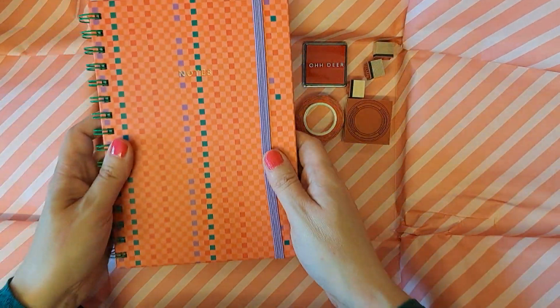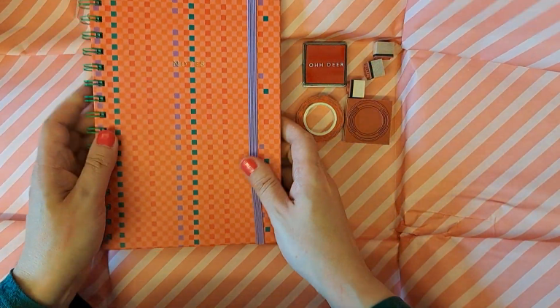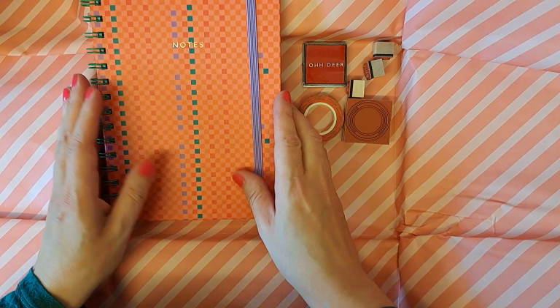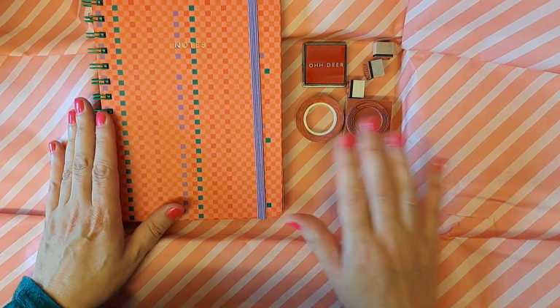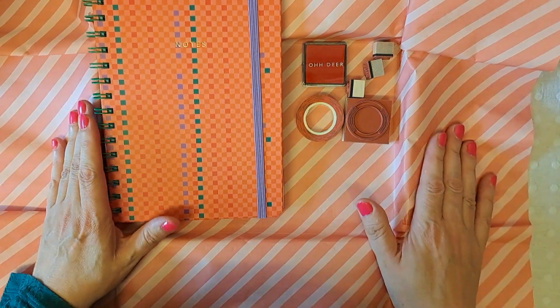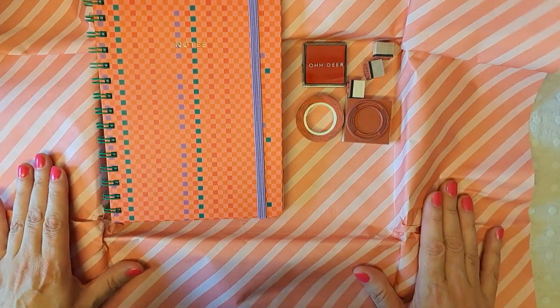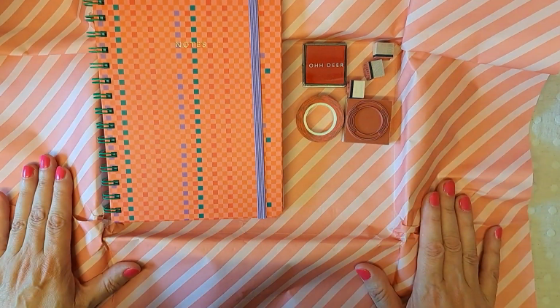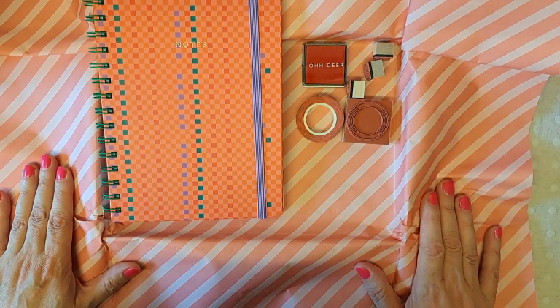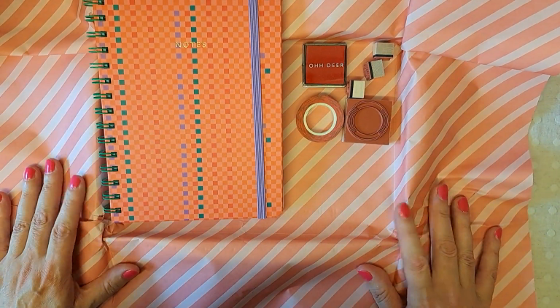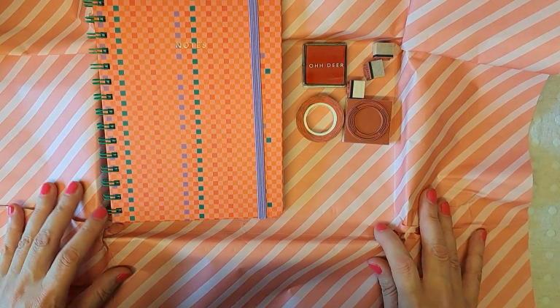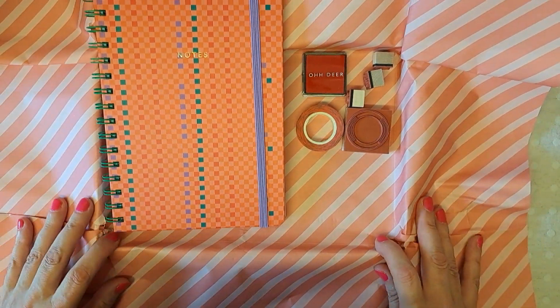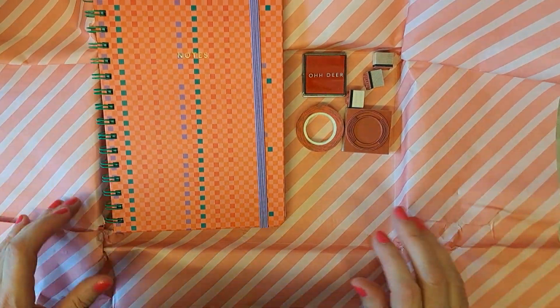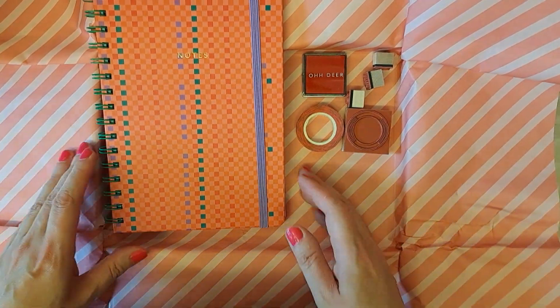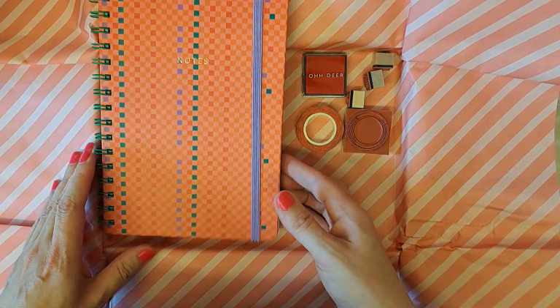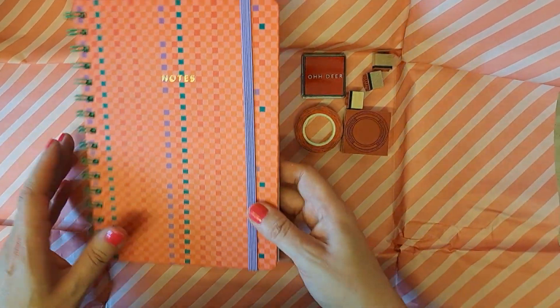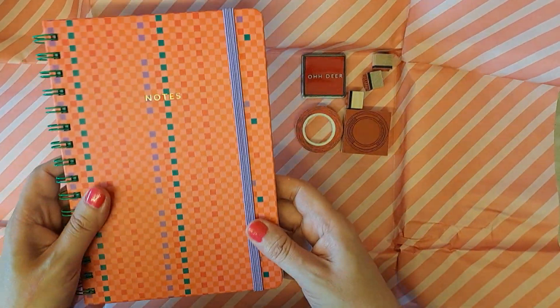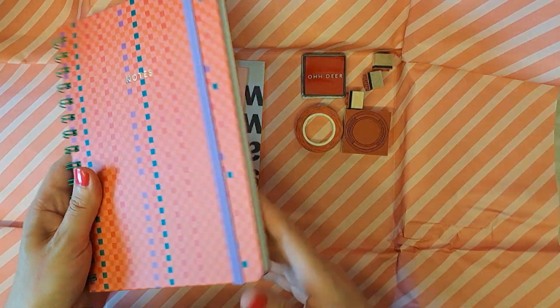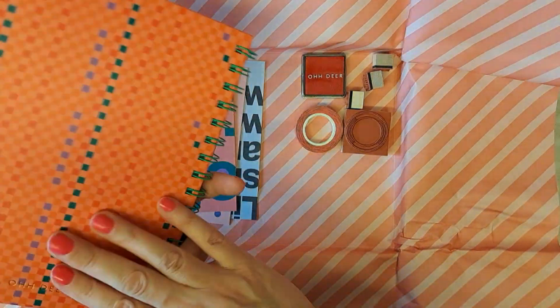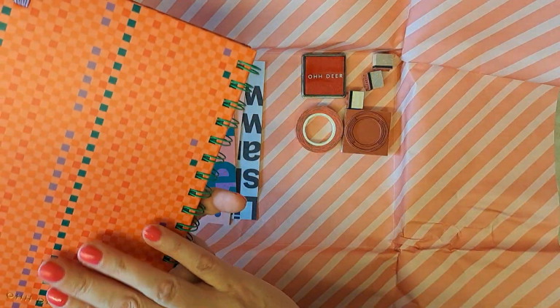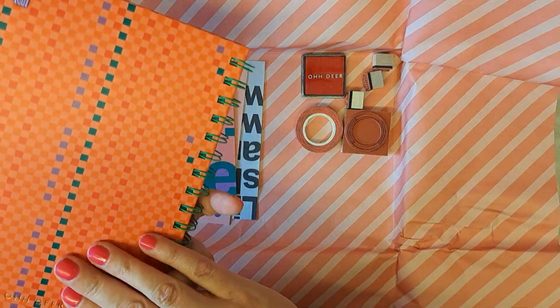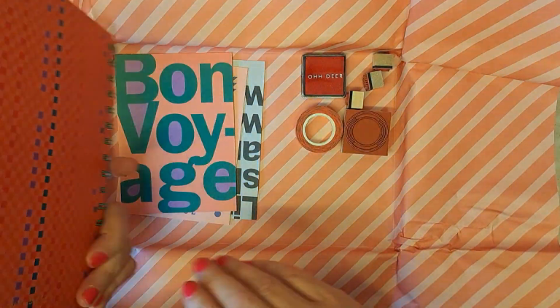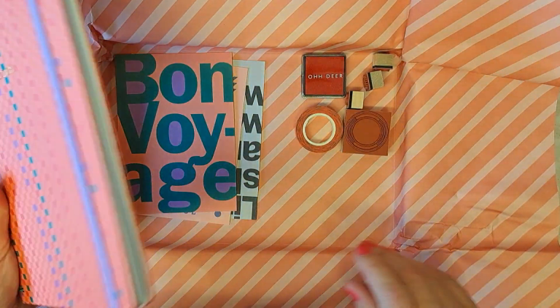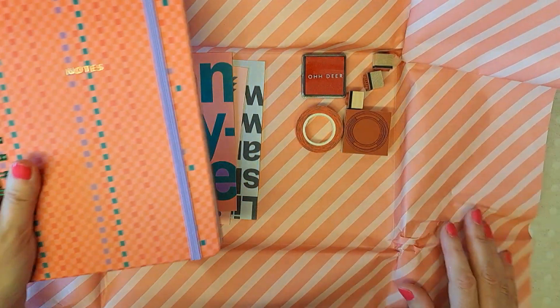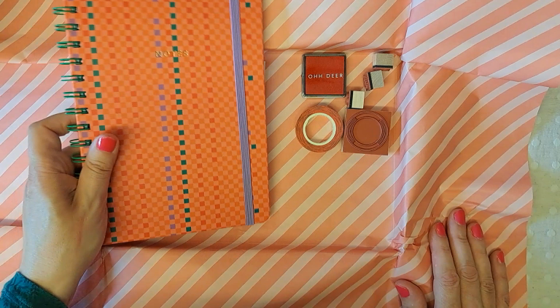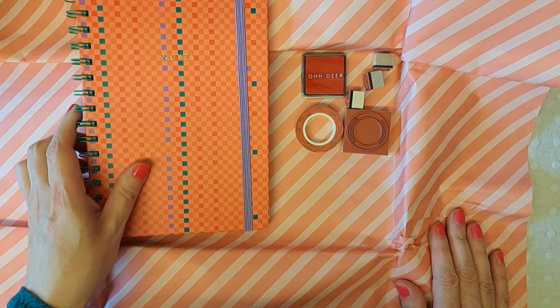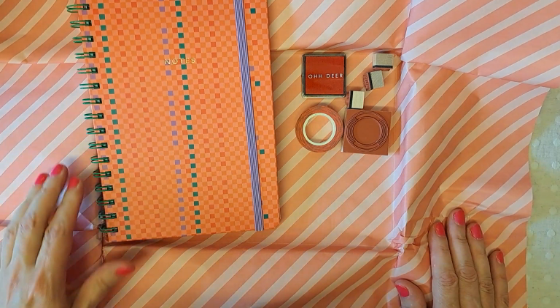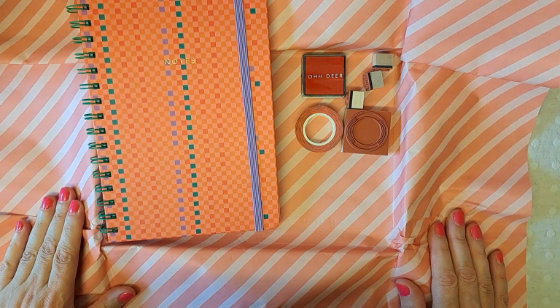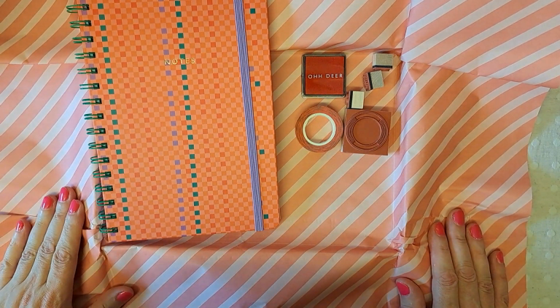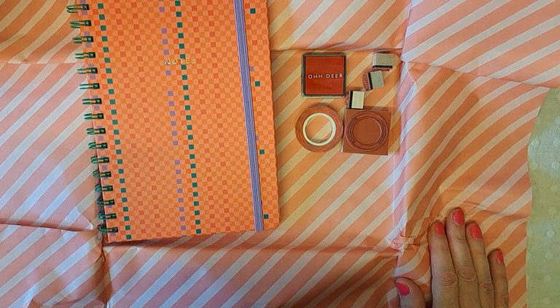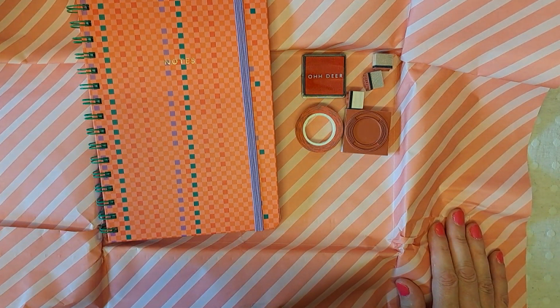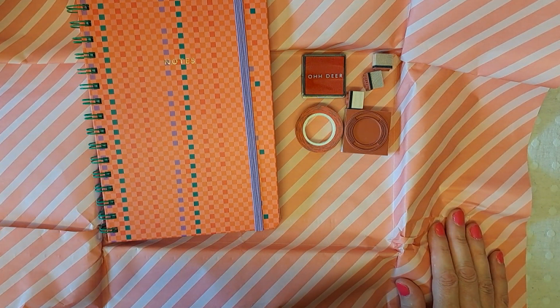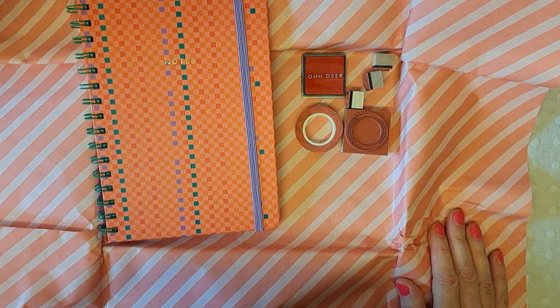And that's it. That's the box for August, and it is one of my favourites ever. There you go, thanks.